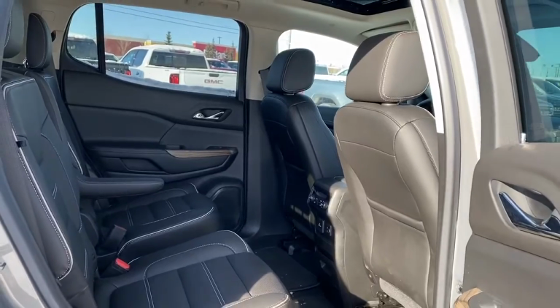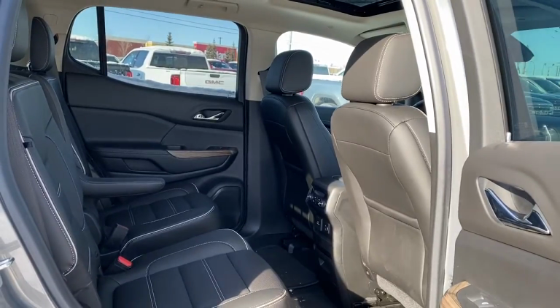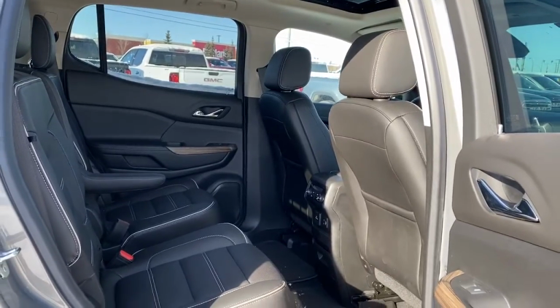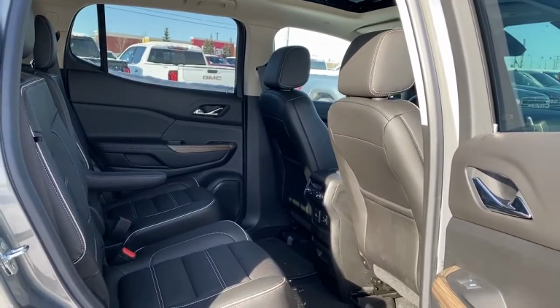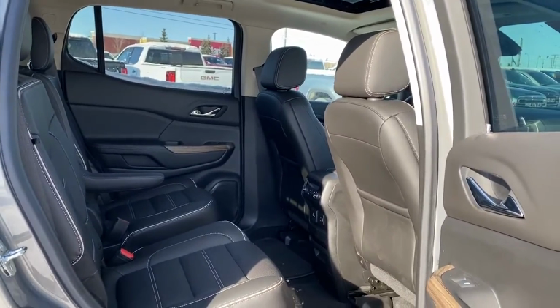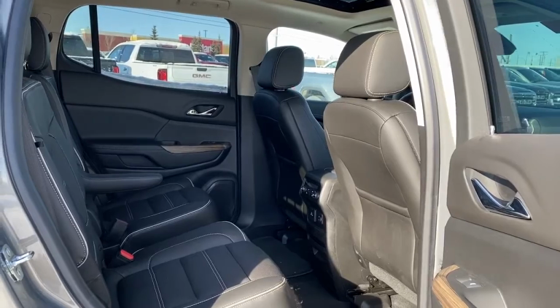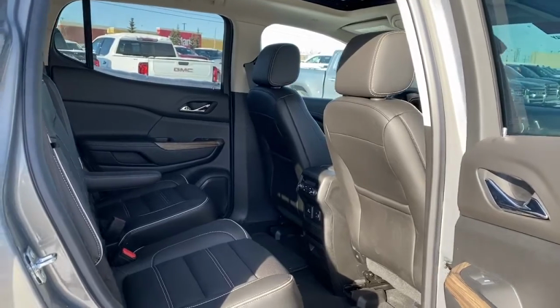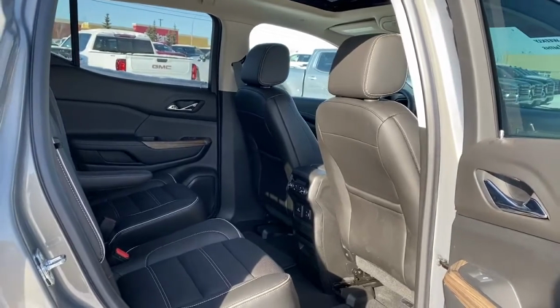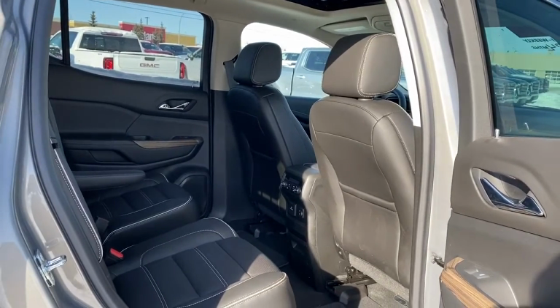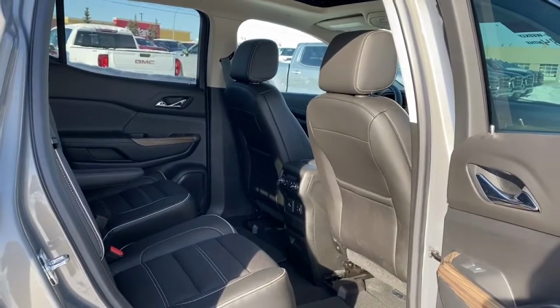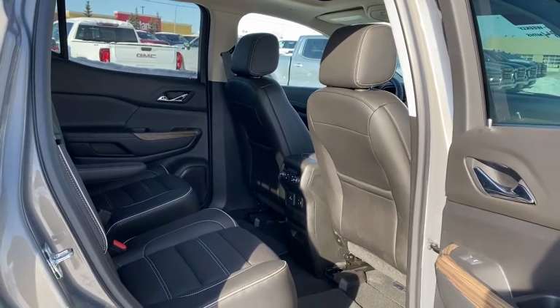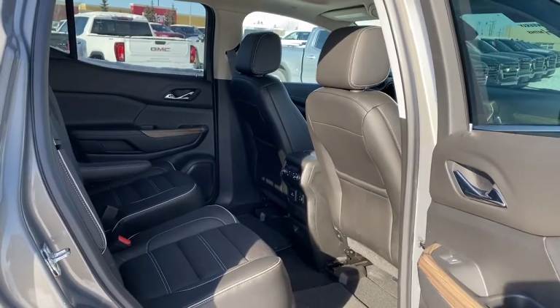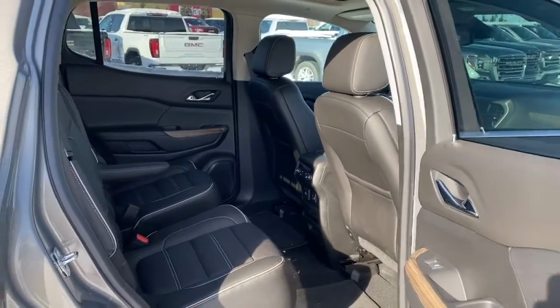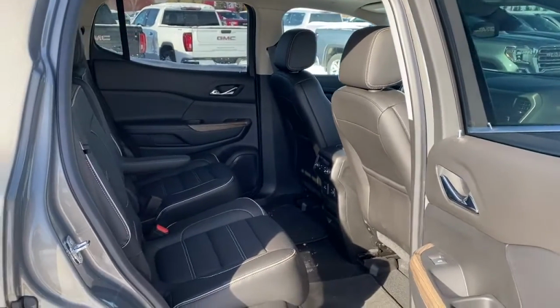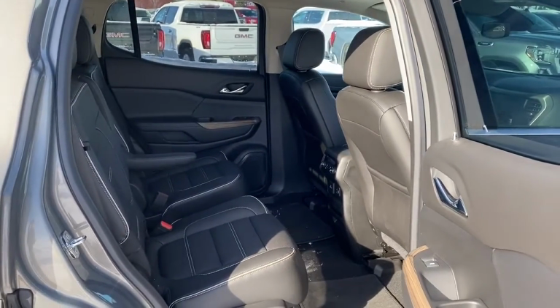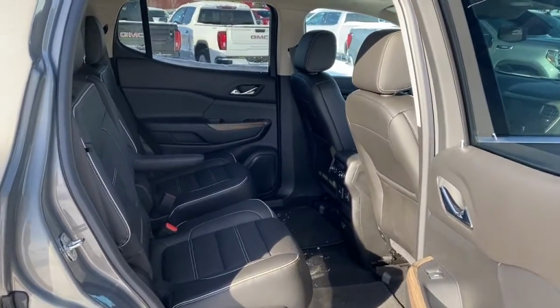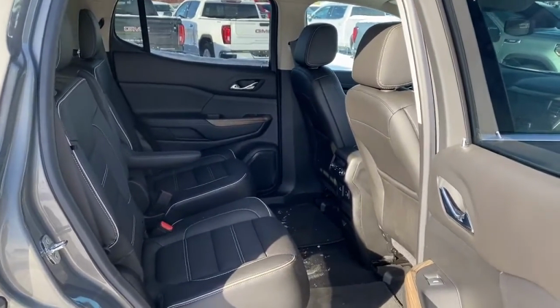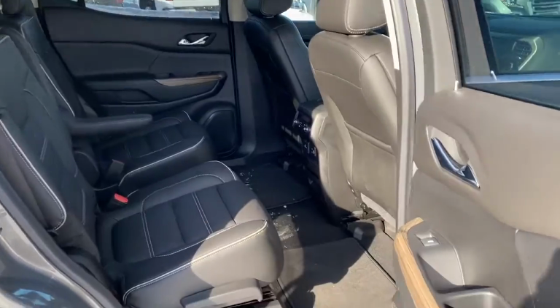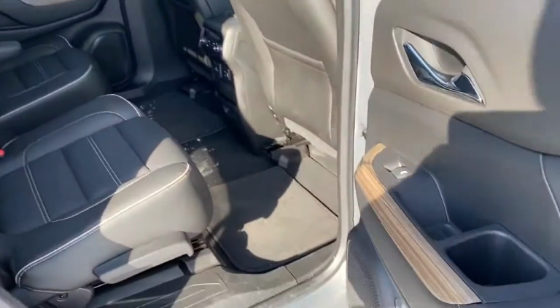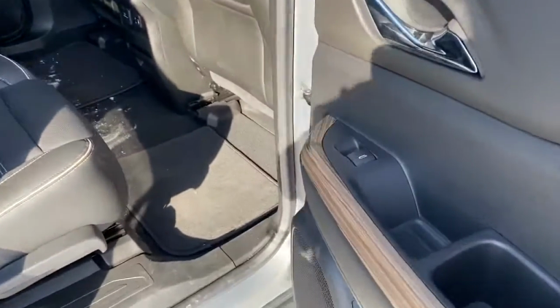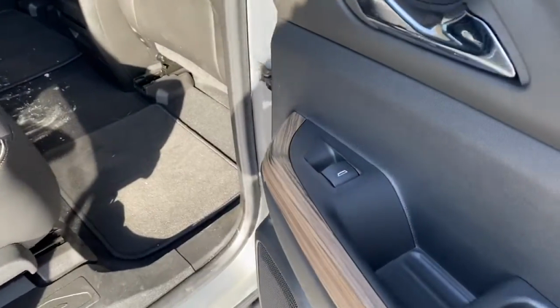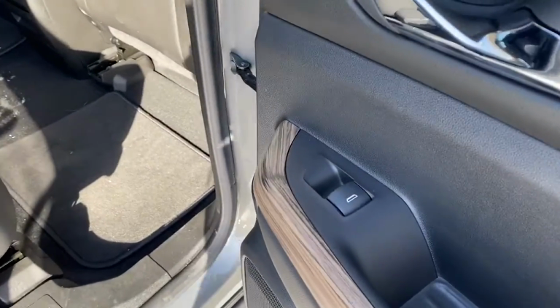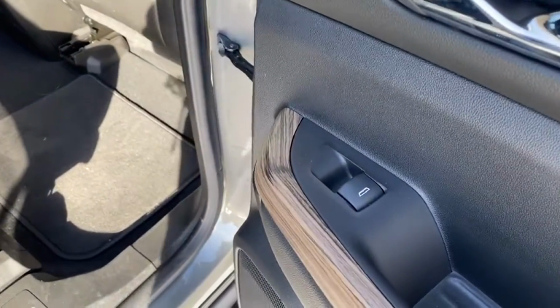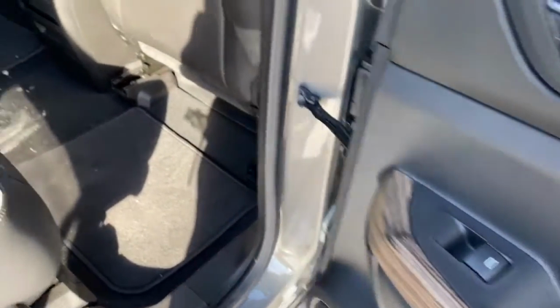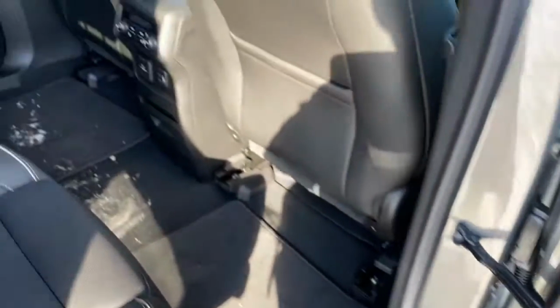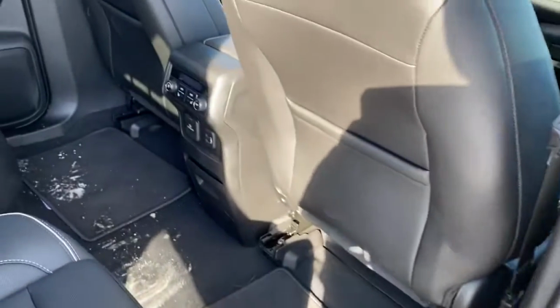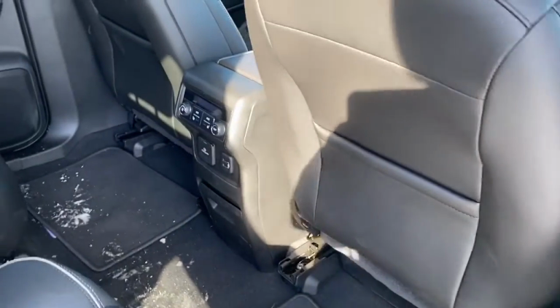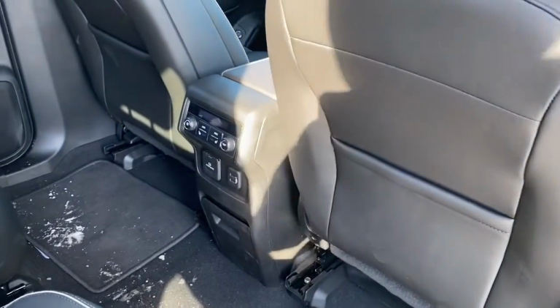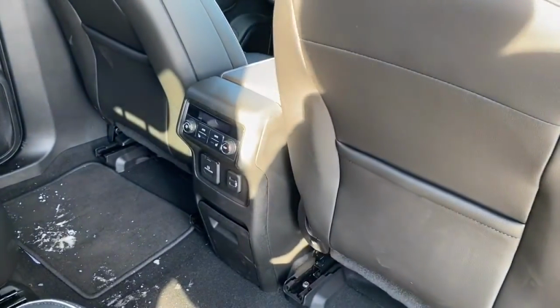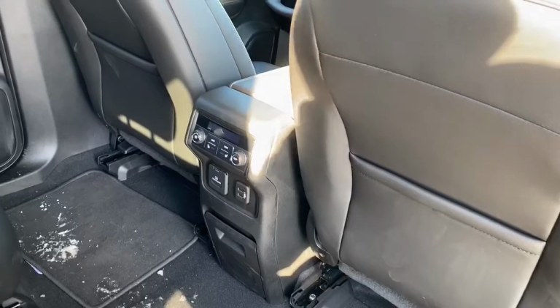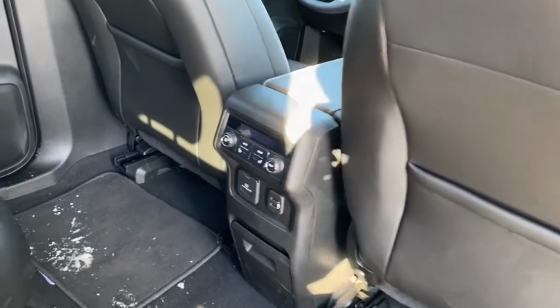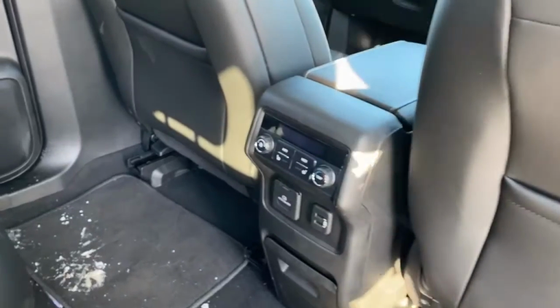Next, we'll take a look in the back of the Acadia. As you can see, there's lots of head and leg room for those passengers riding in the middle row. On the passenger door, we've got power windows. On the backs of our front seats, we've got a couple of seat pockets.